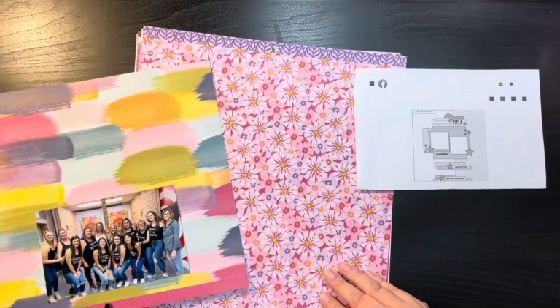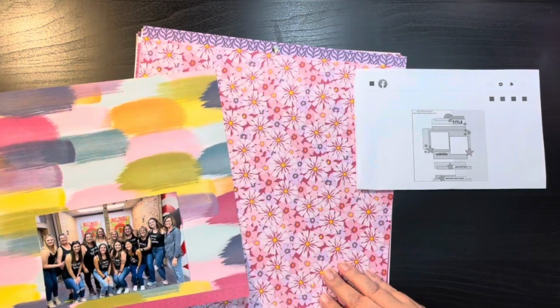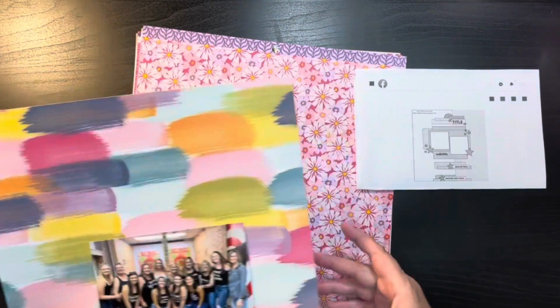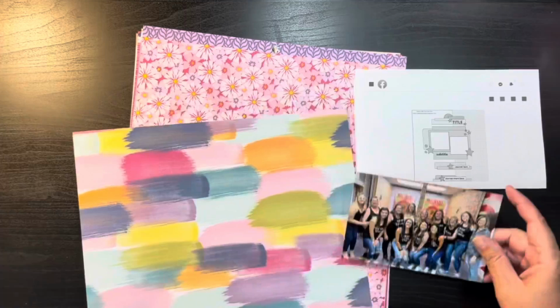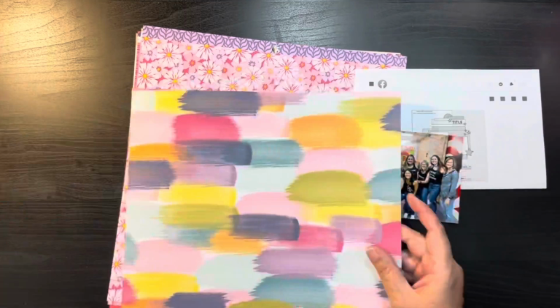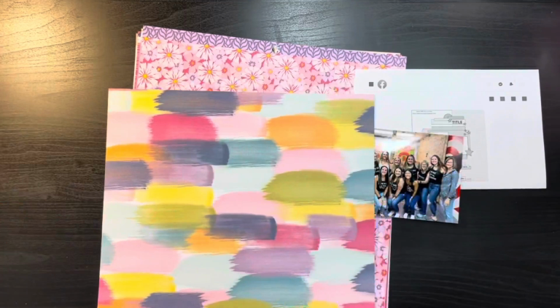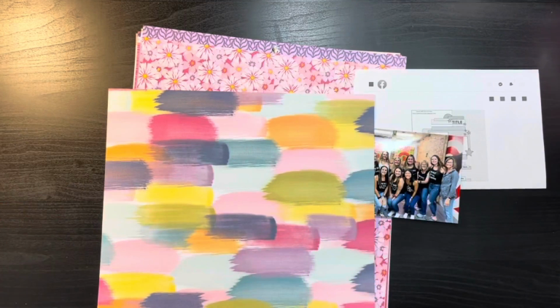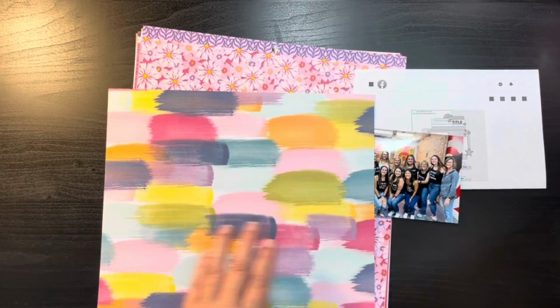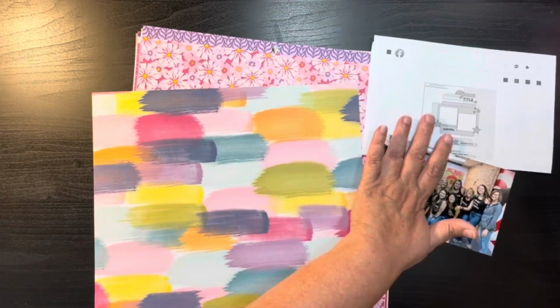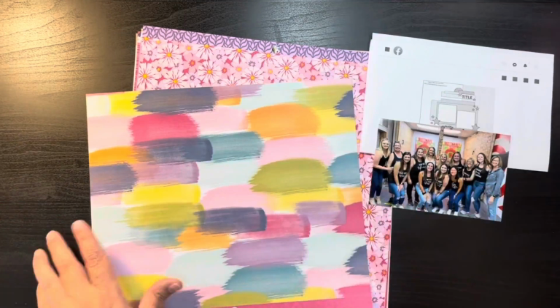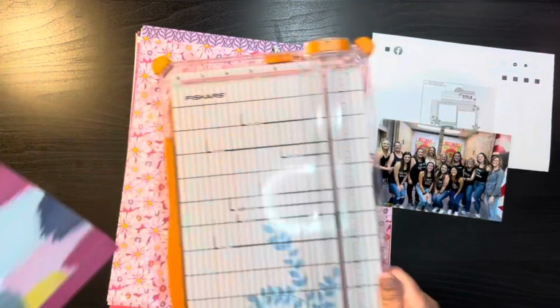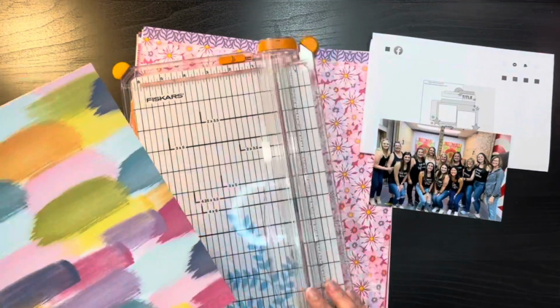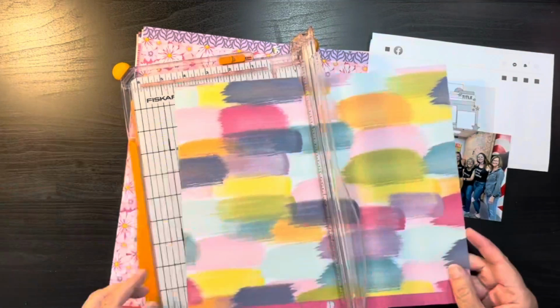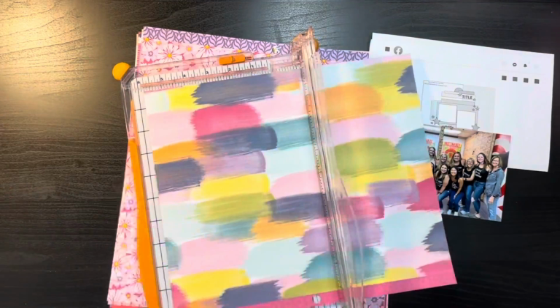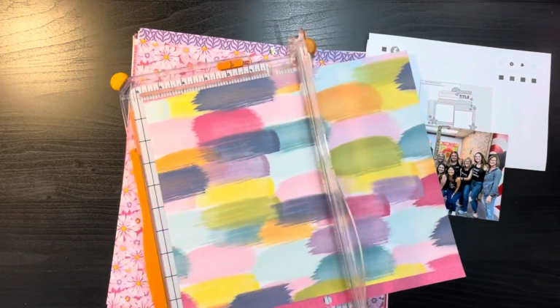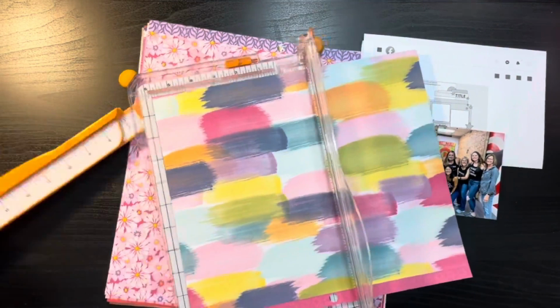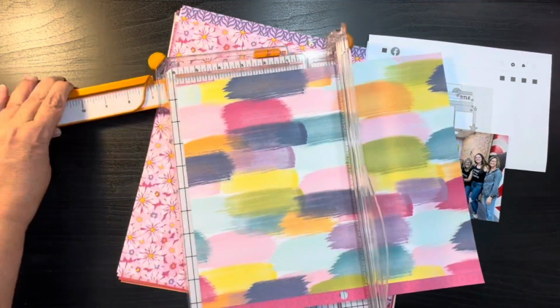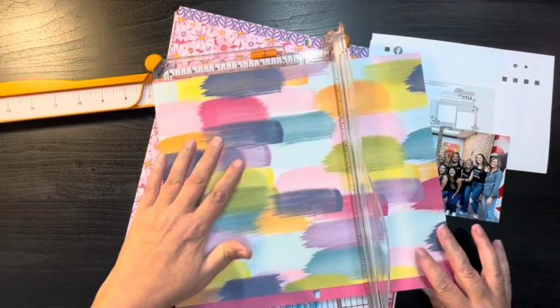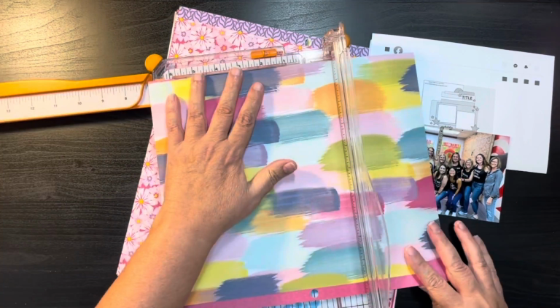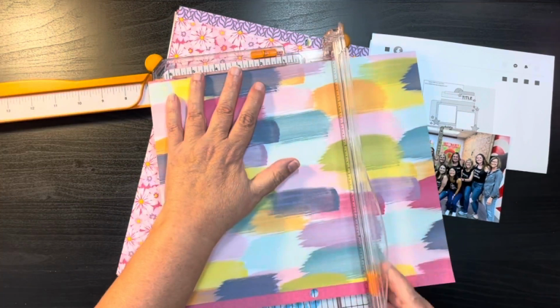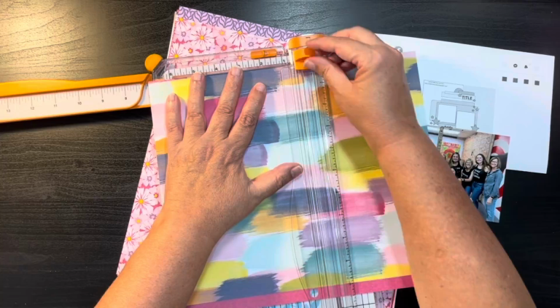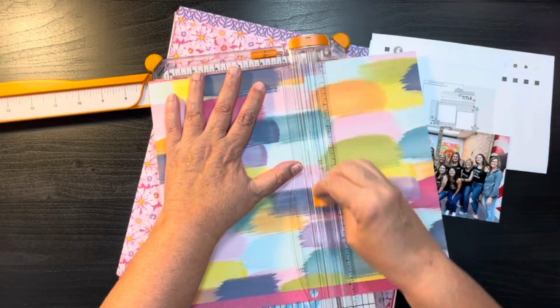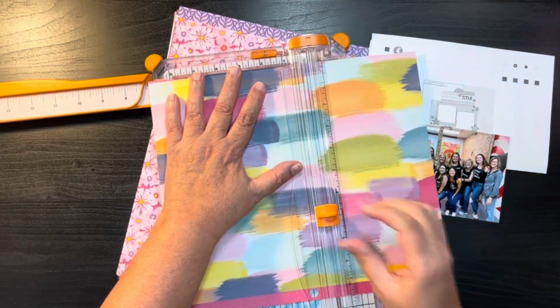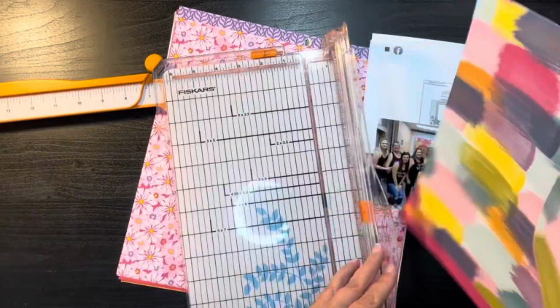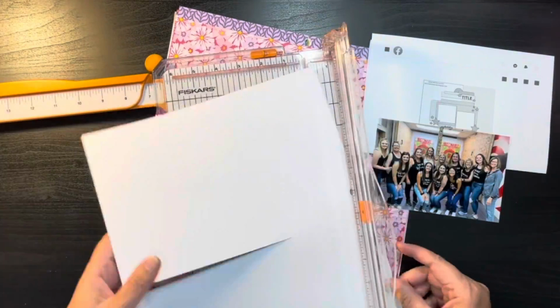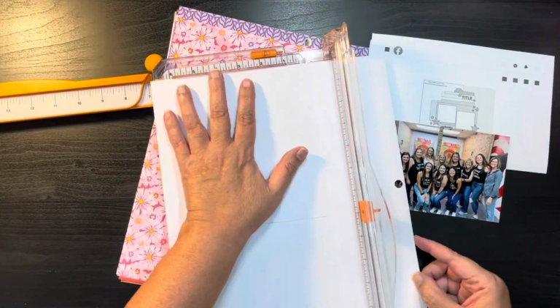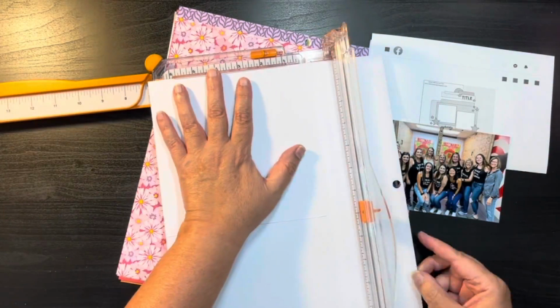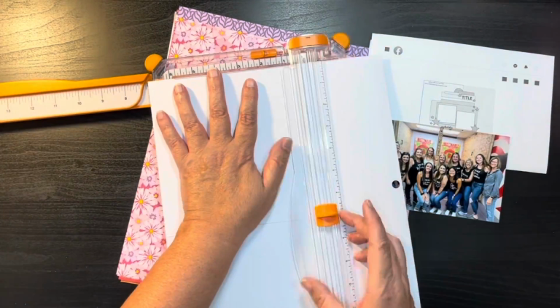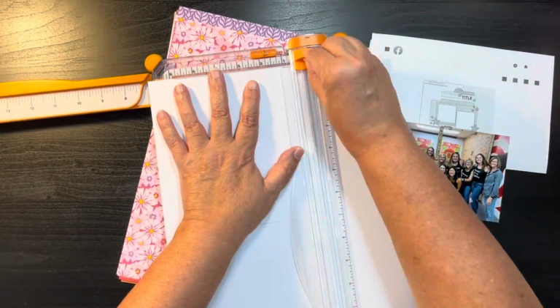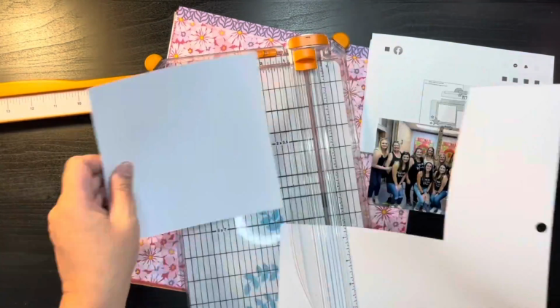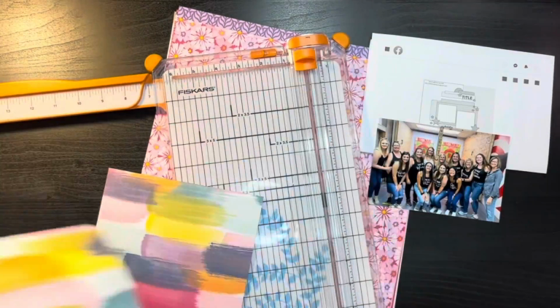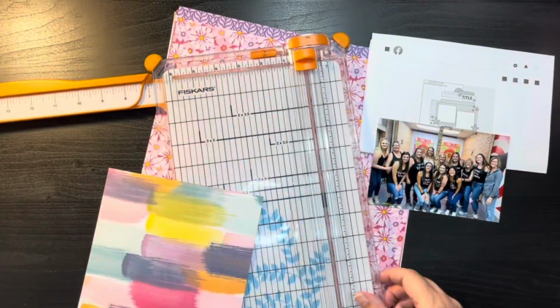If you made it all the way through and have been following along, thank you so very much. If you're new to my channel and are interested in this series, I do have a playlist that shows all the sketches that I made.